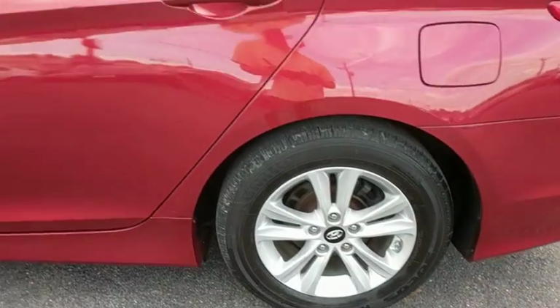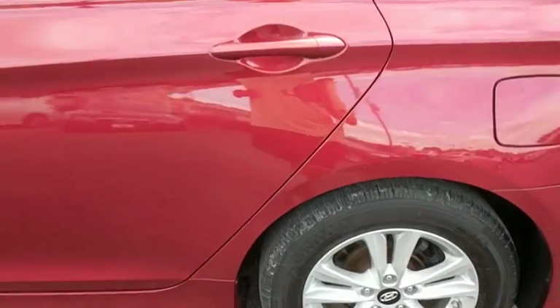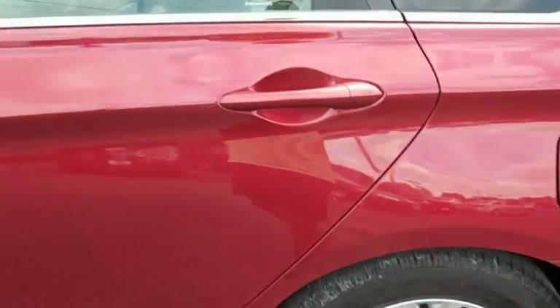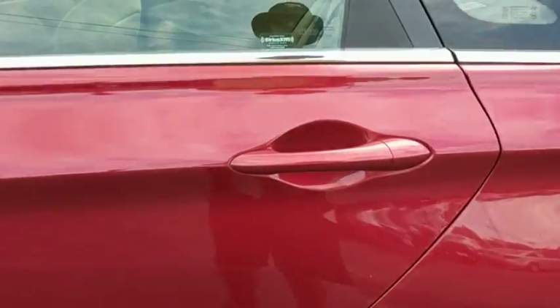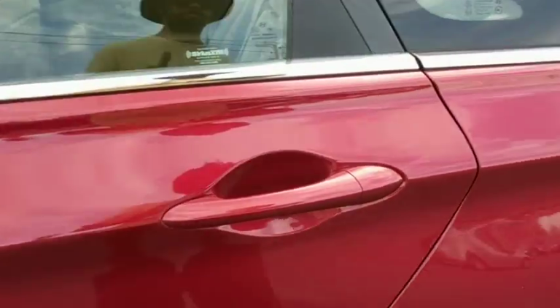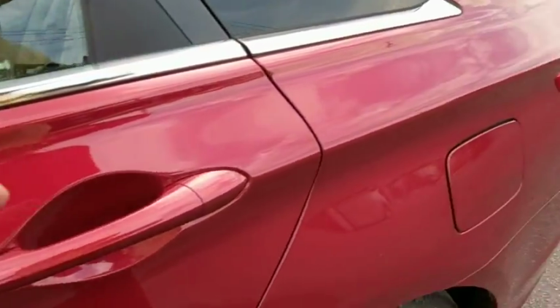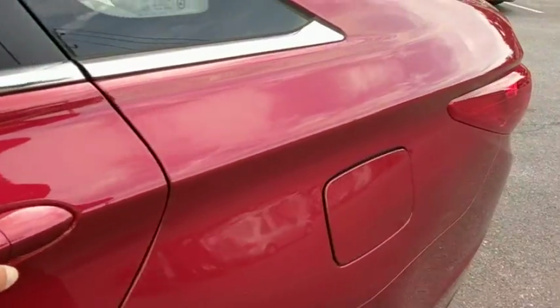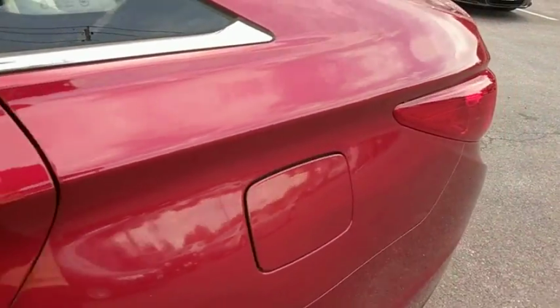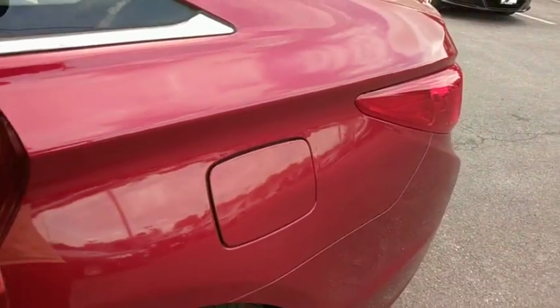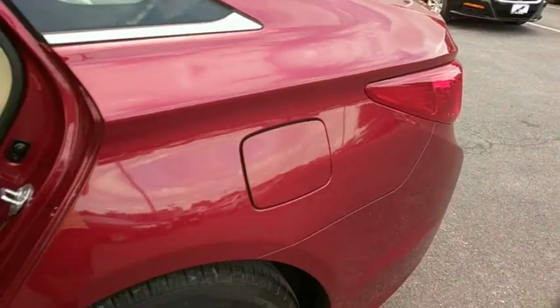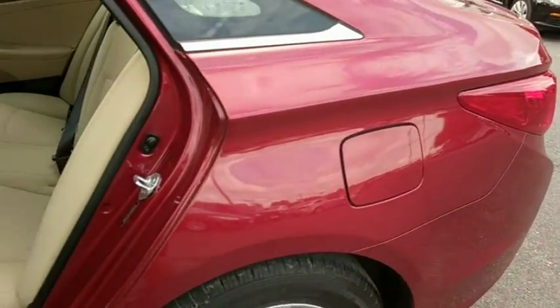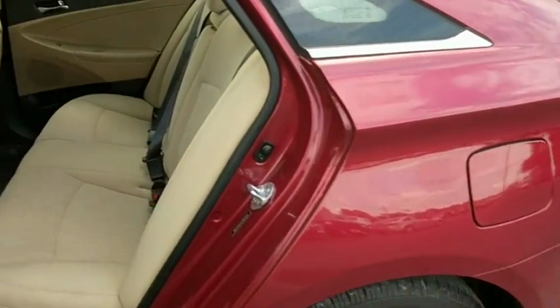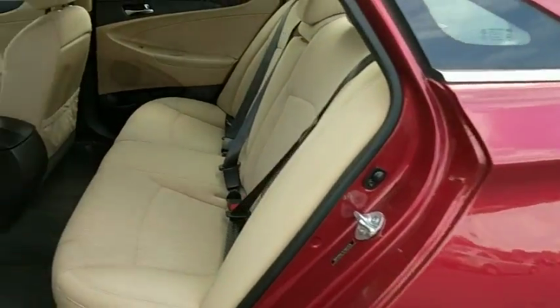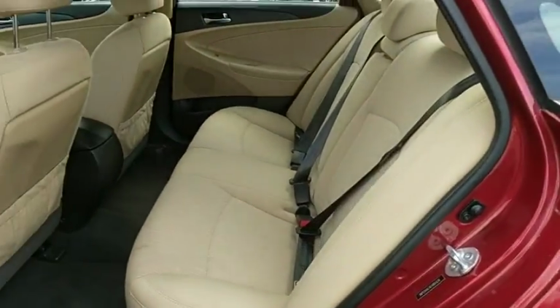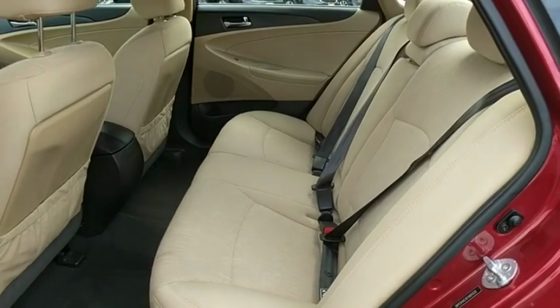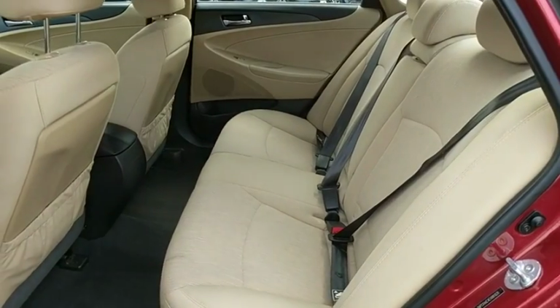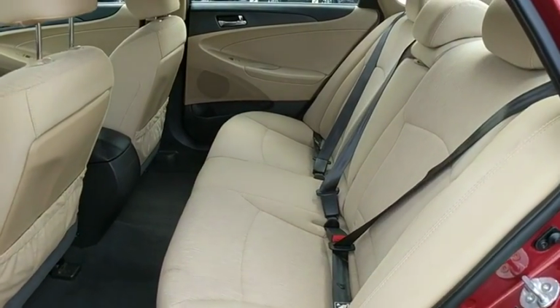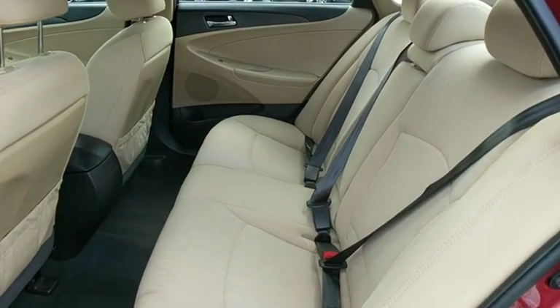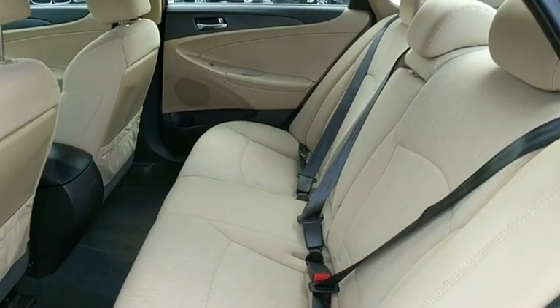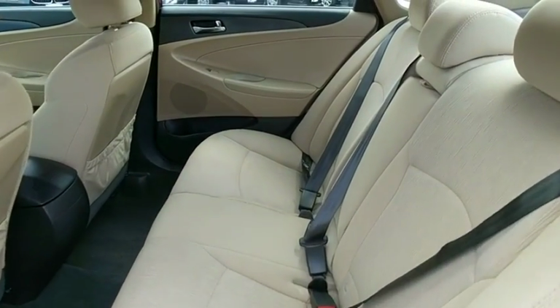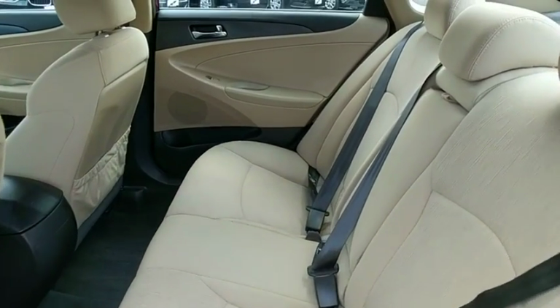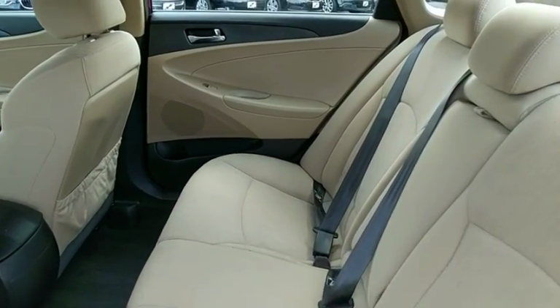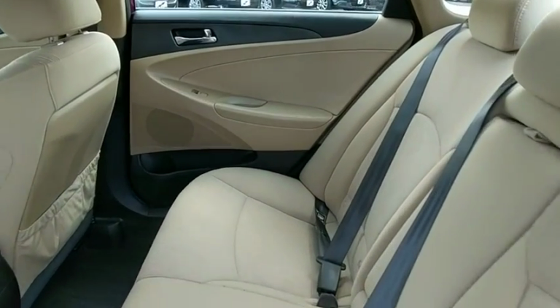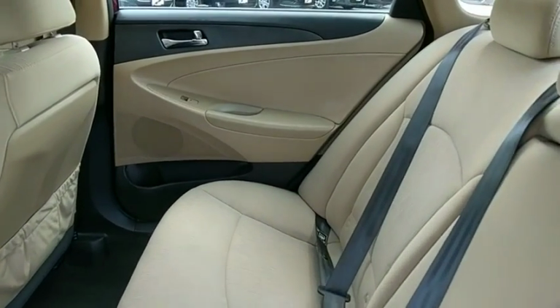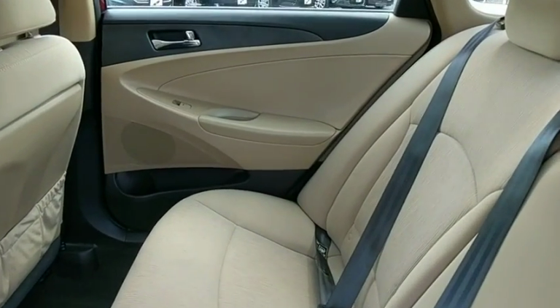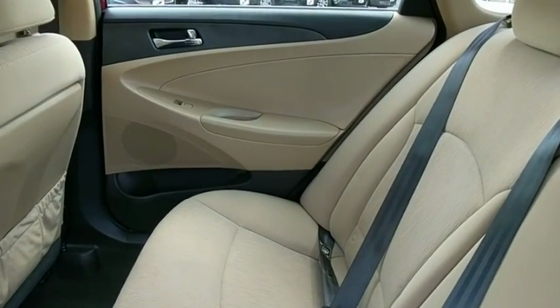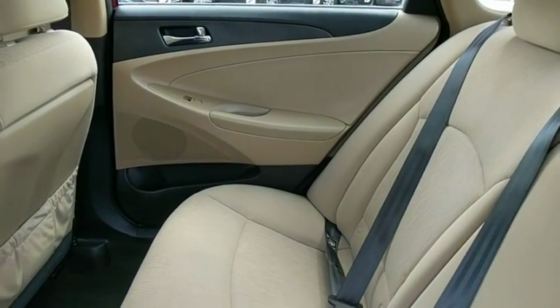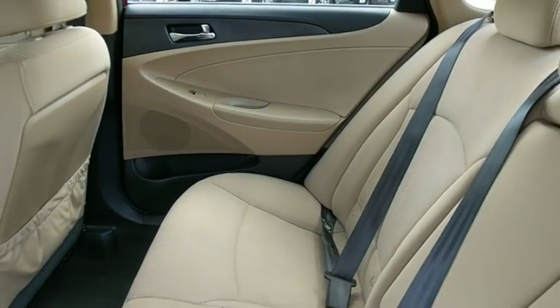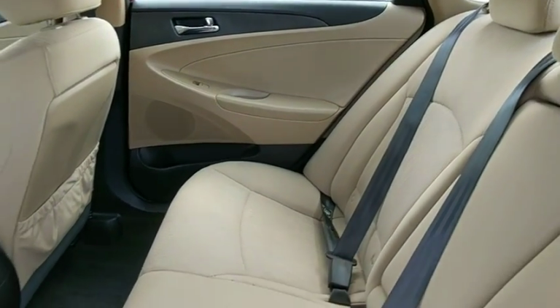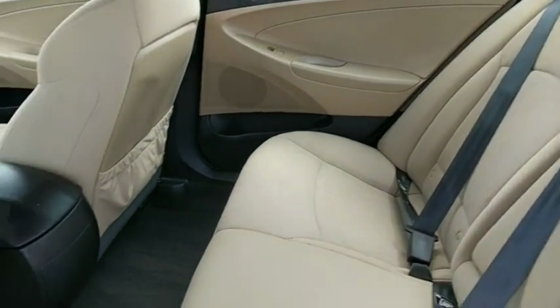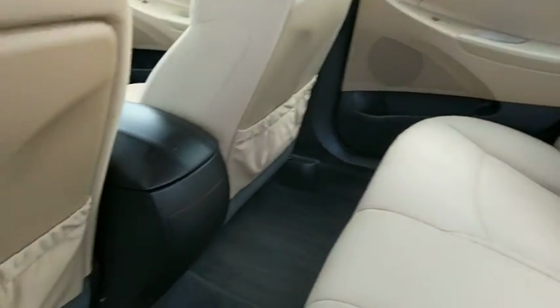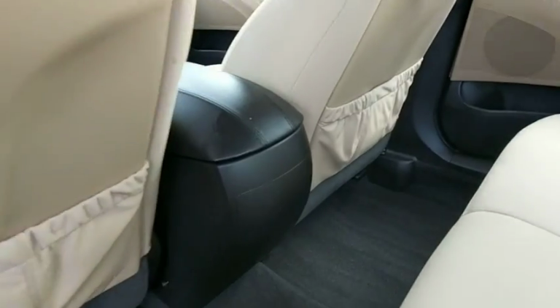Trip computer, tachometer, brake assist, cargo net, panic alarm, overhead console, carpeted floor mats, remote keyless entry, rear view camera.